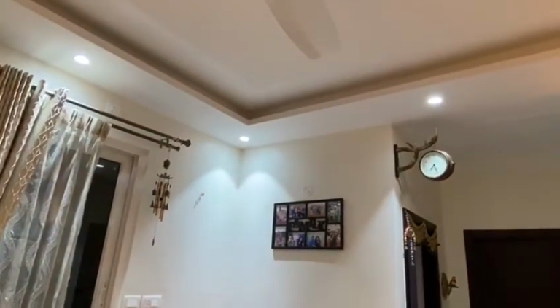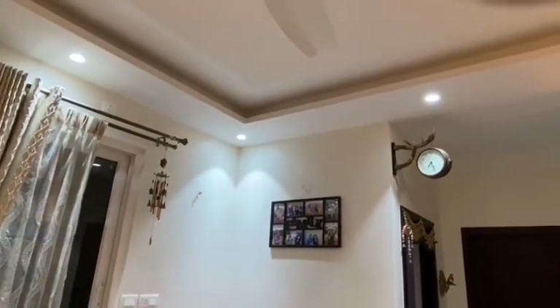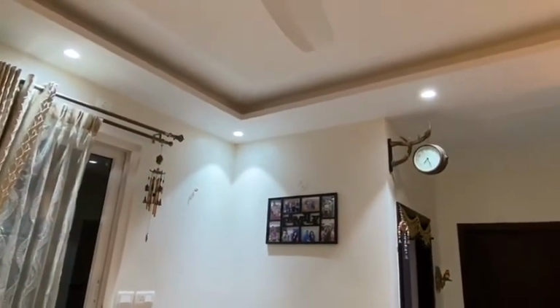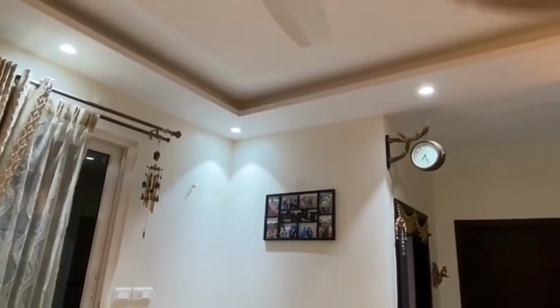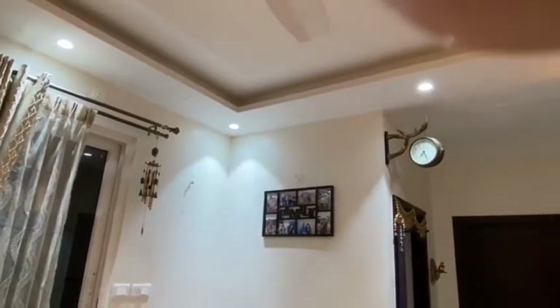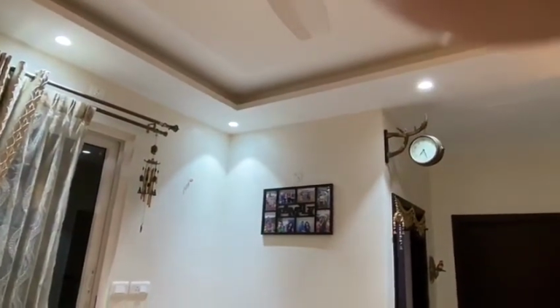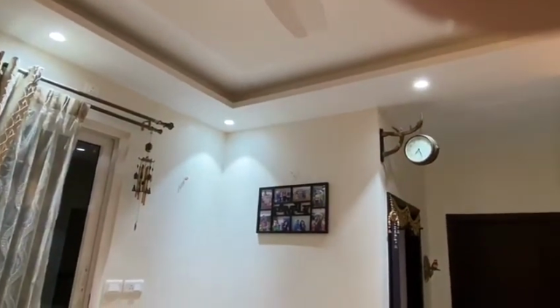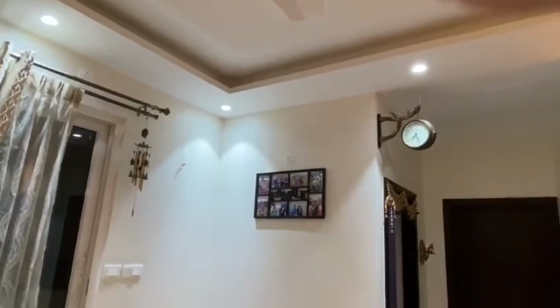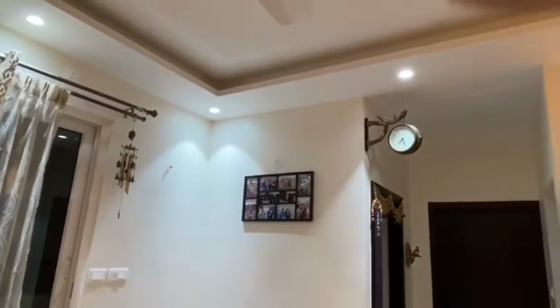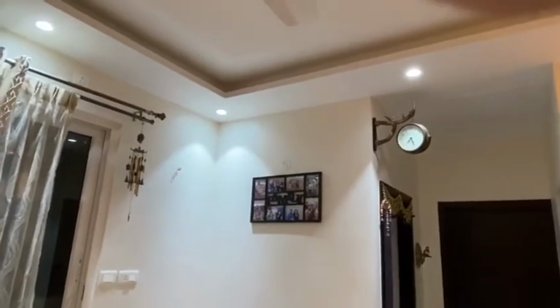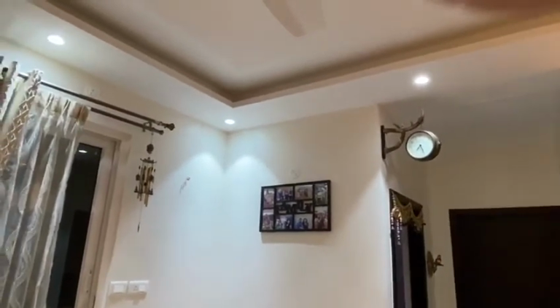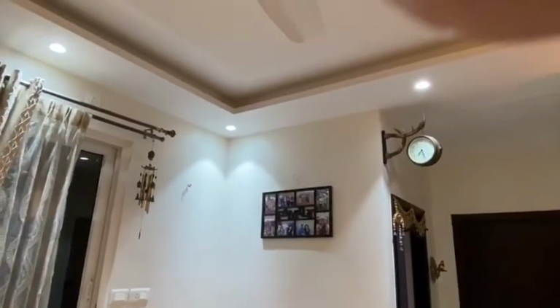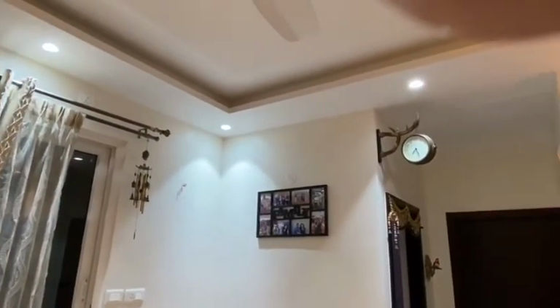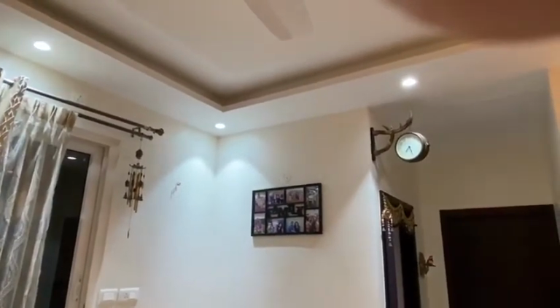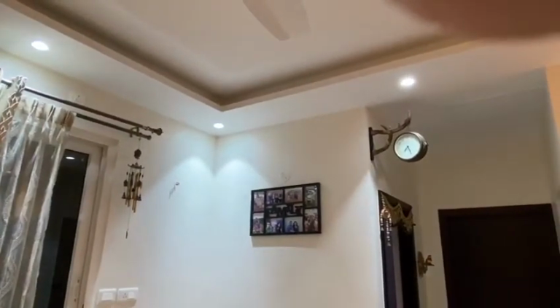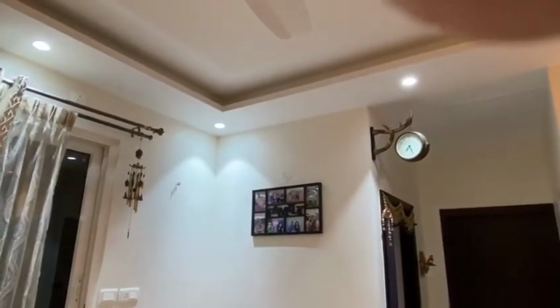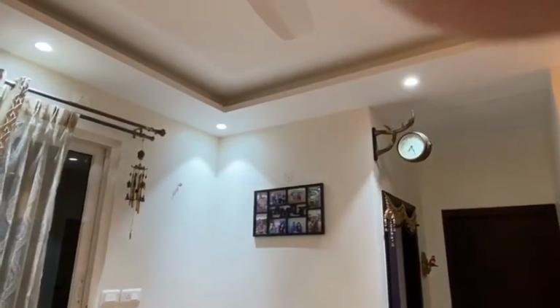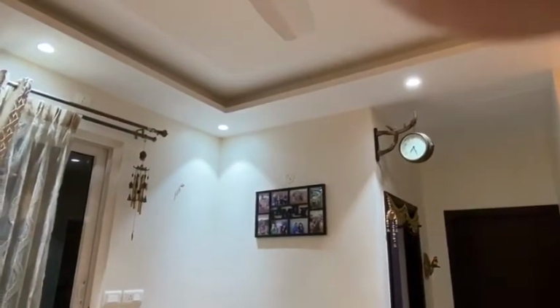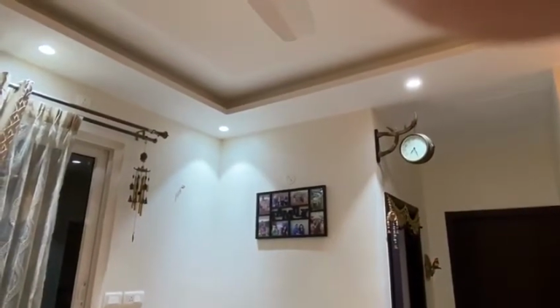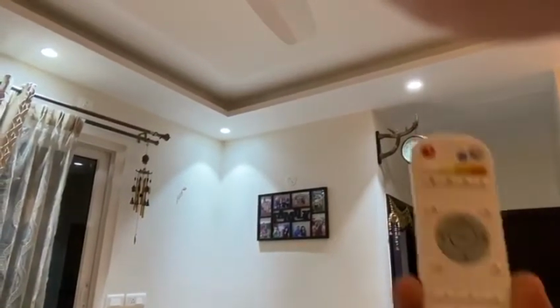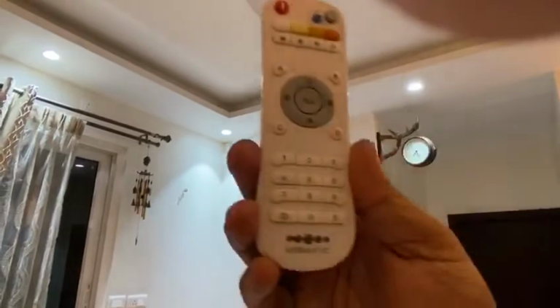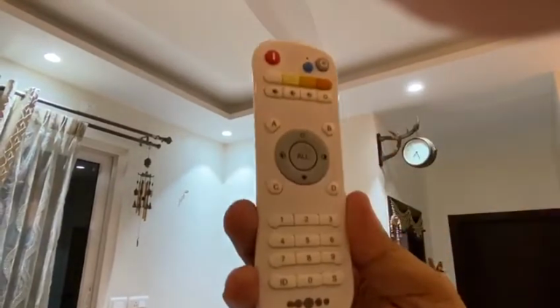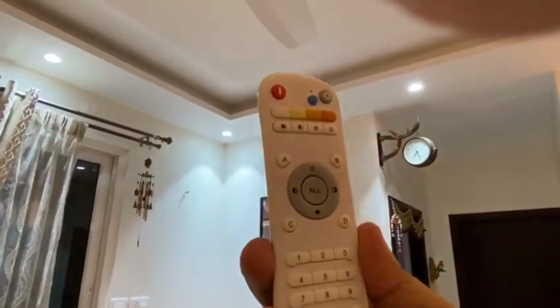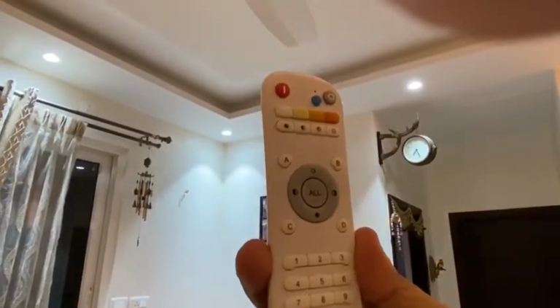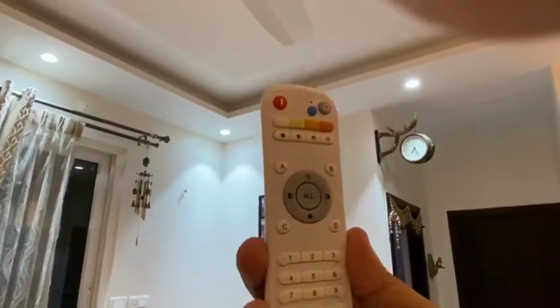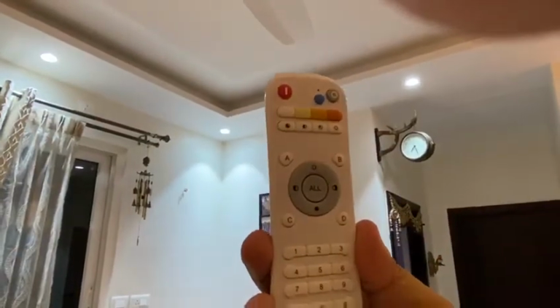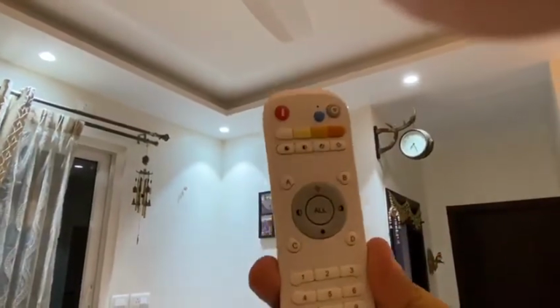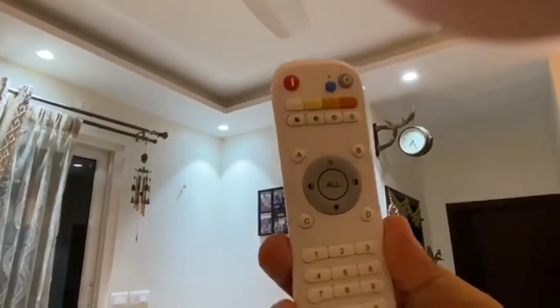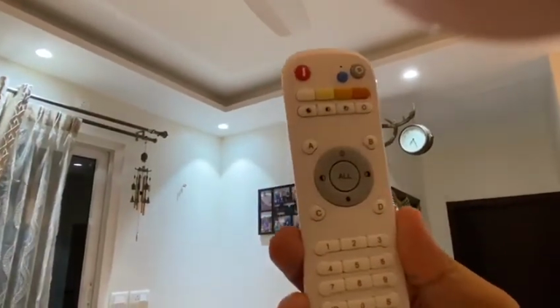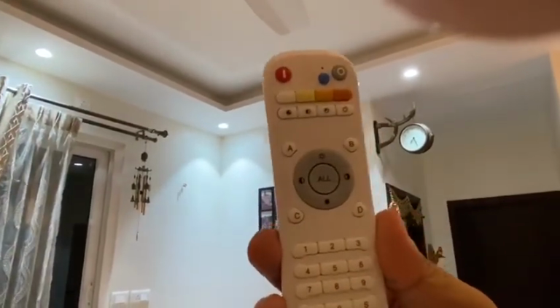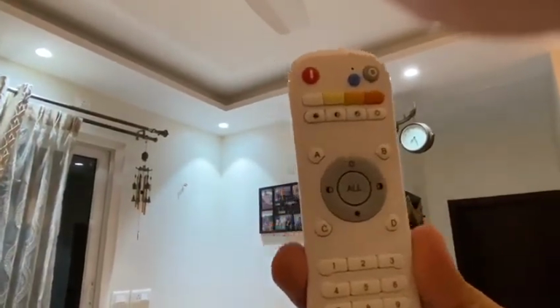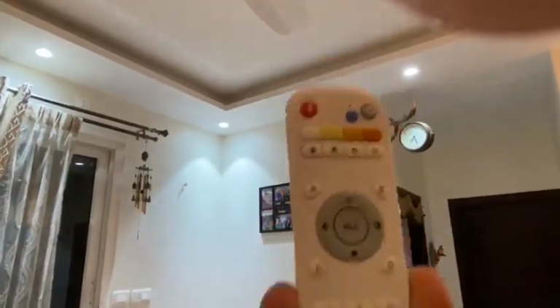We are here to see the function of the Litomatic lights. These three lights which are installed are Litomatic lights, and they will be operated using this remote which is specifically designed for Litomatic.